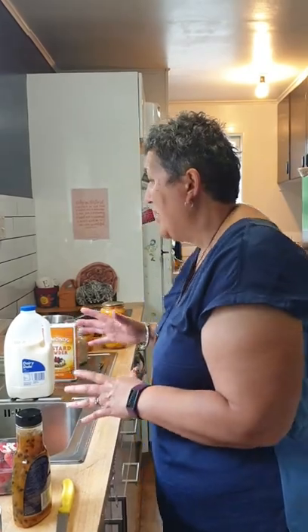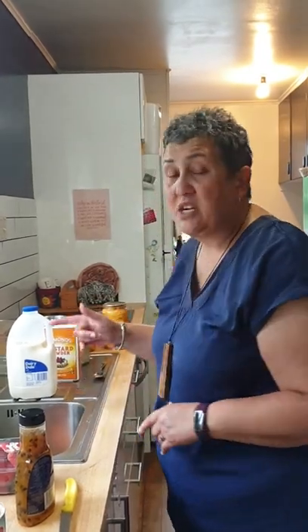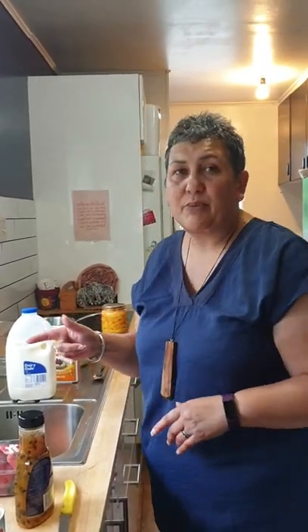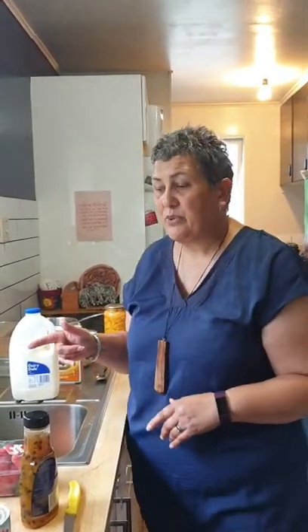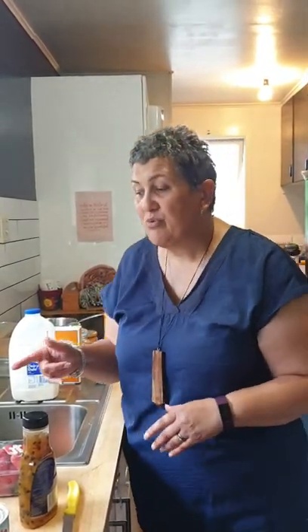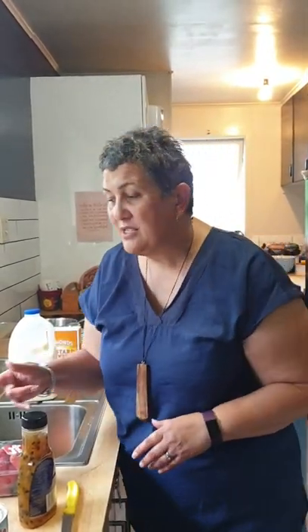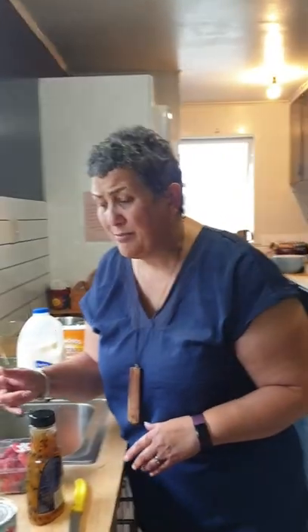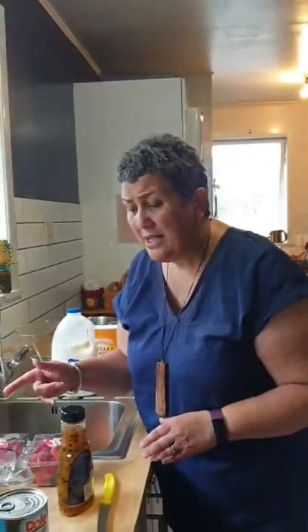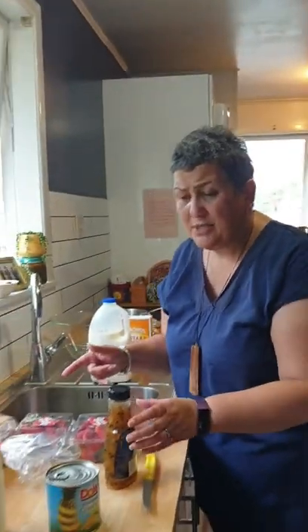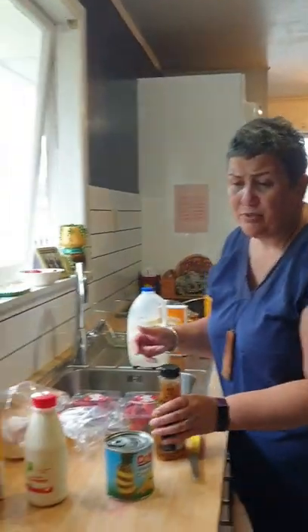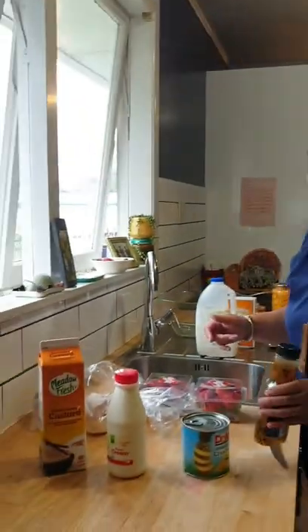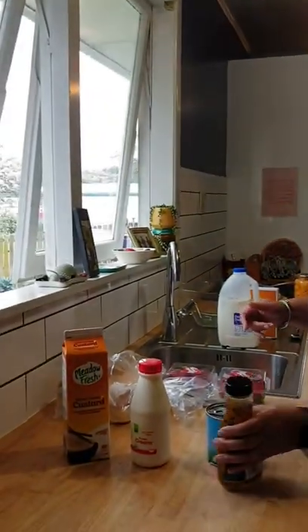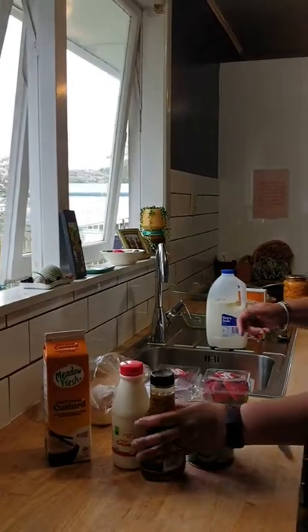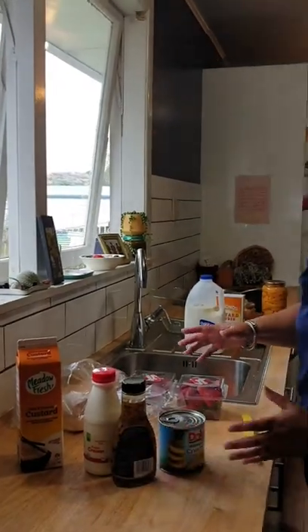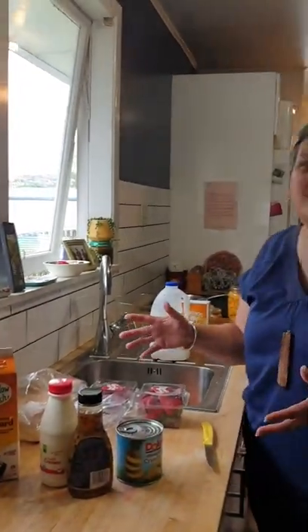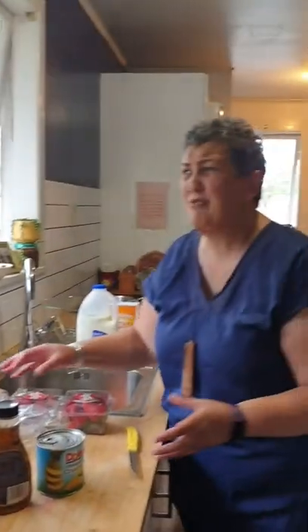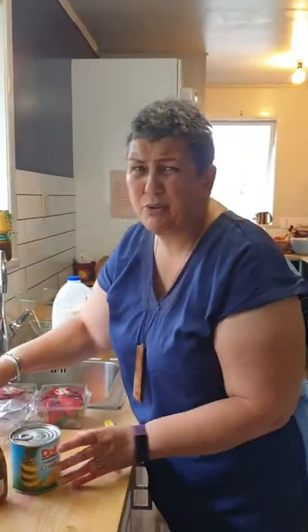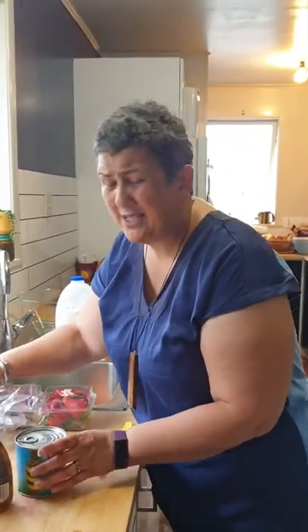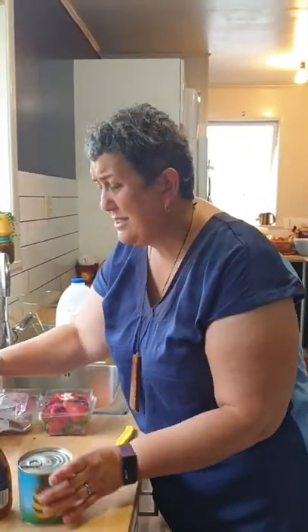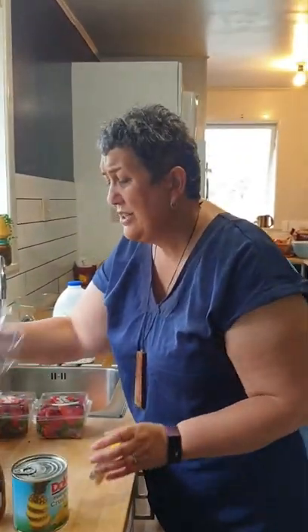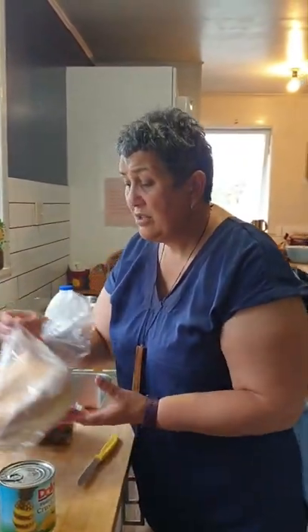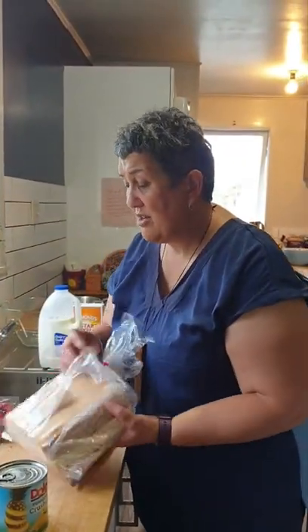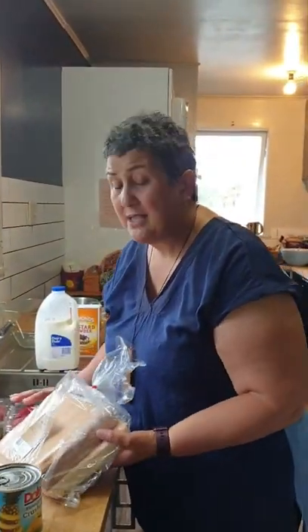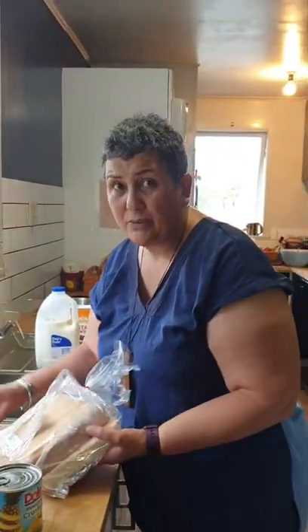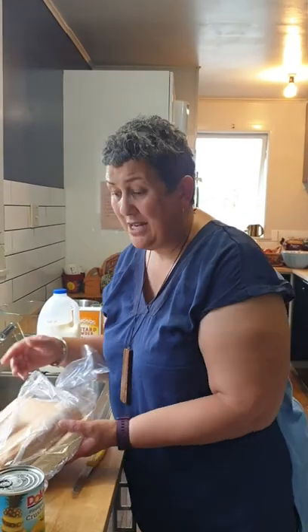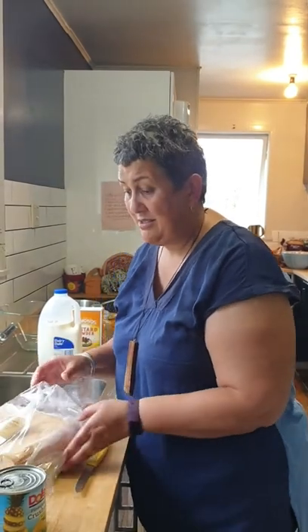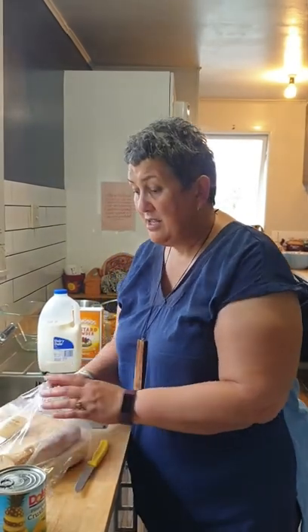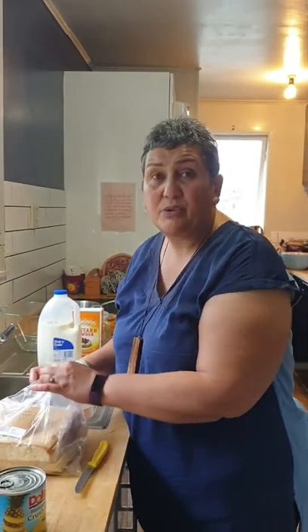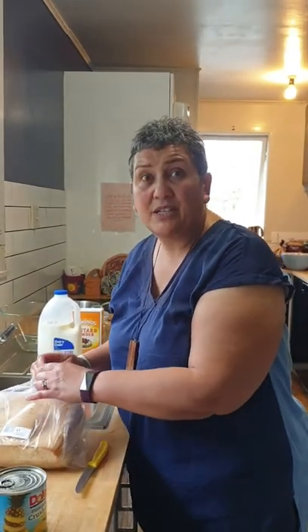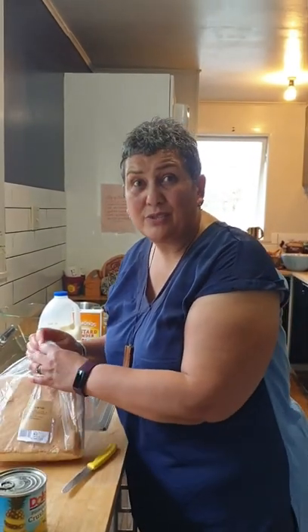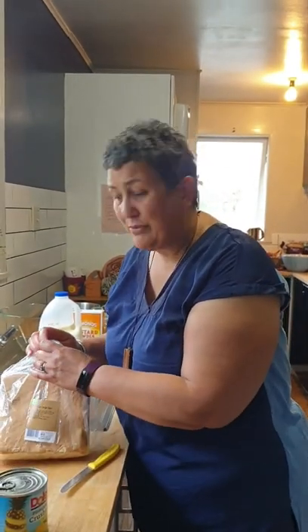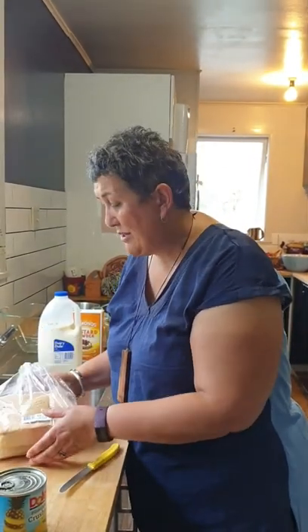So tonight we thought we'd do a really super simple dessert which is one of the favourites because it's so quick and easy to do. Good old trifle, and this is how we do it in our house. You might do it differently in yours — this is how we do it in ours.